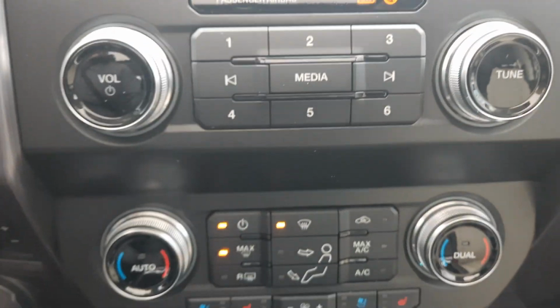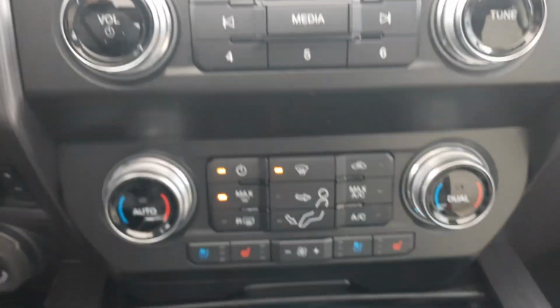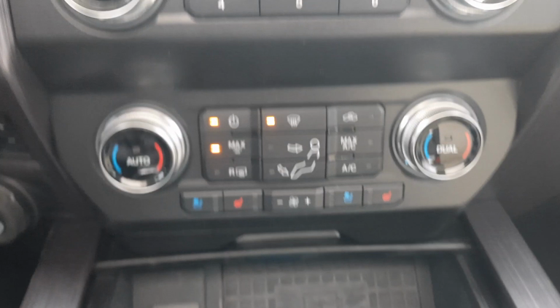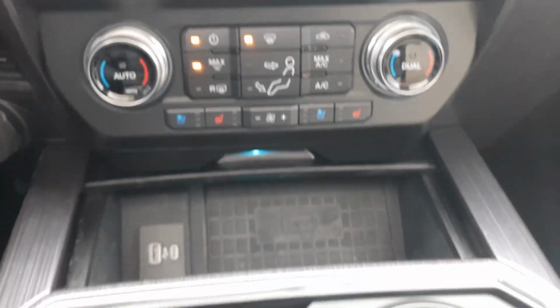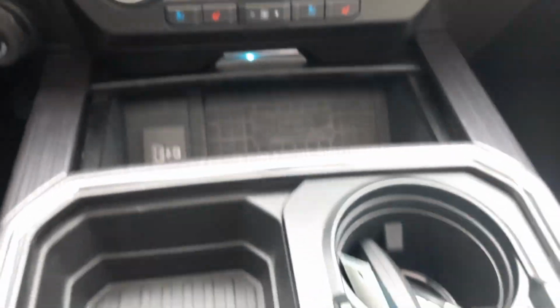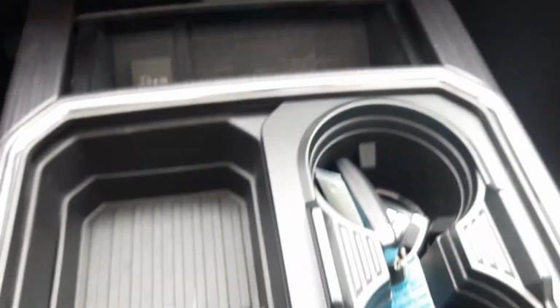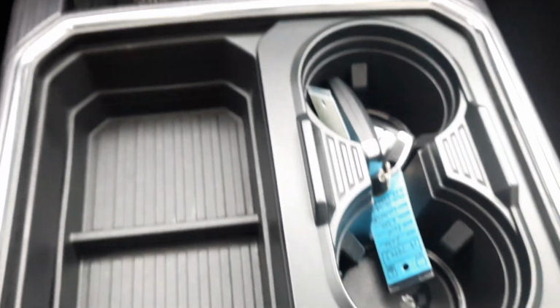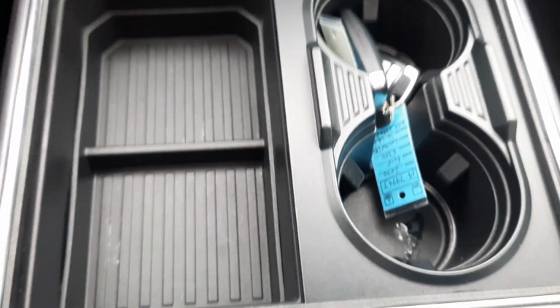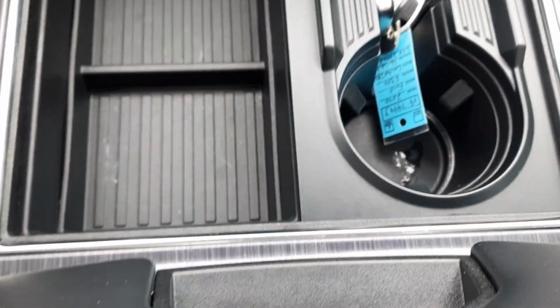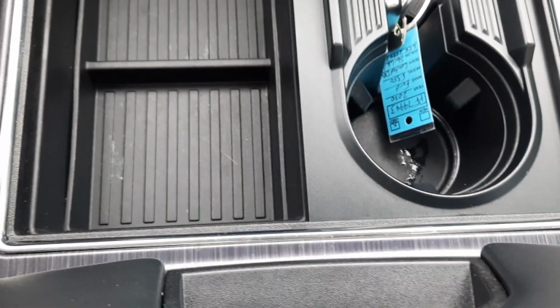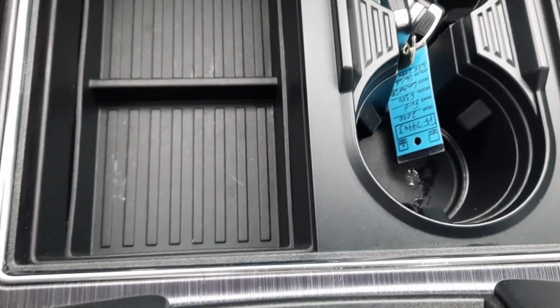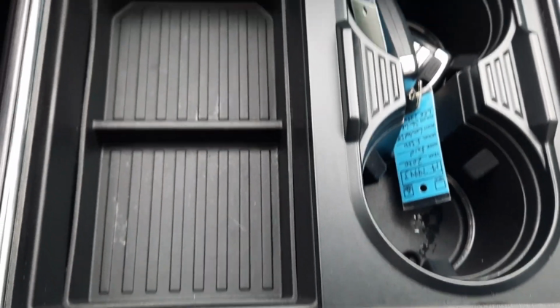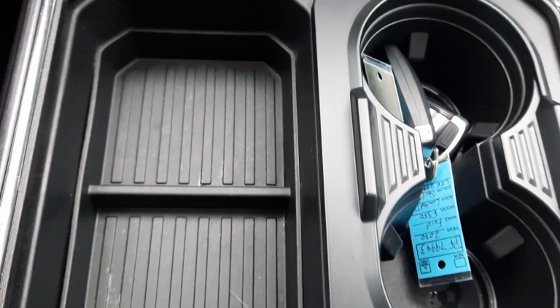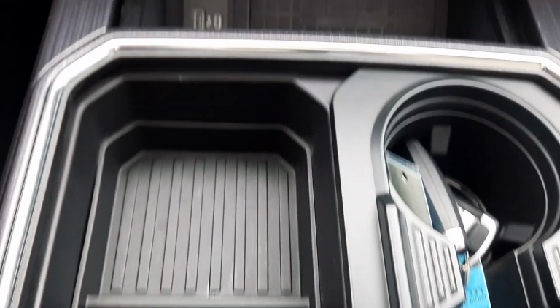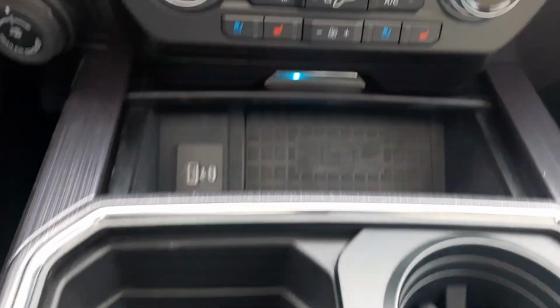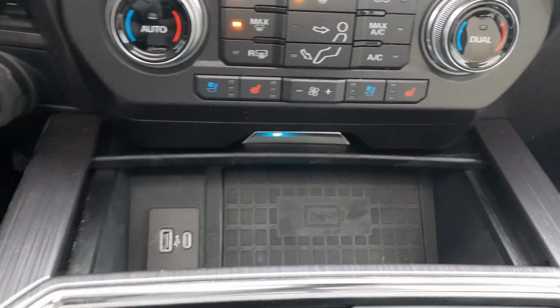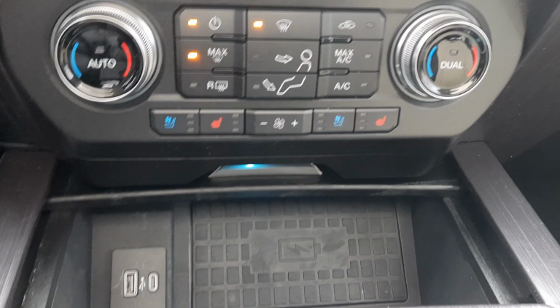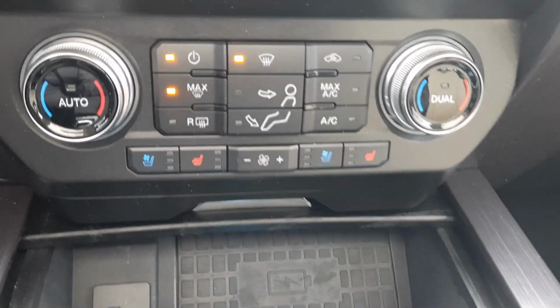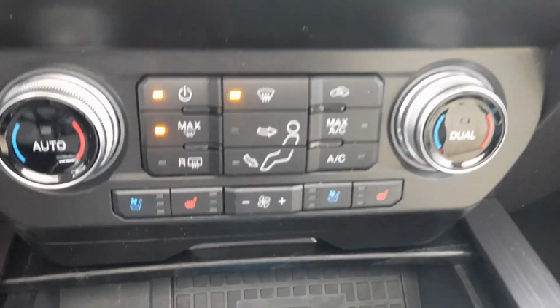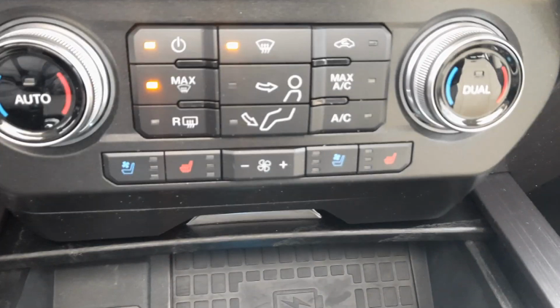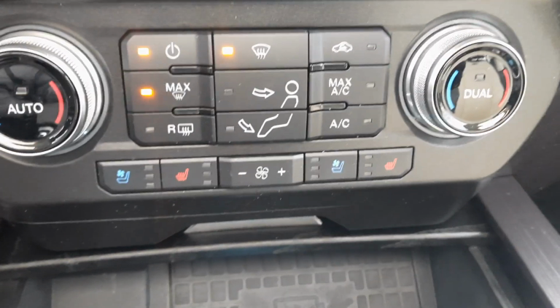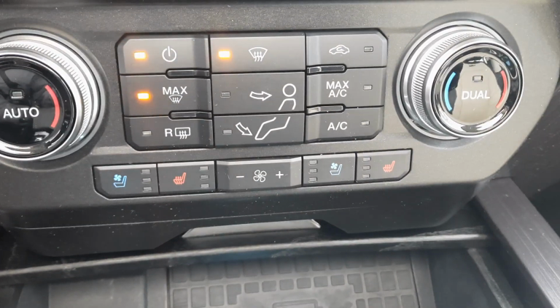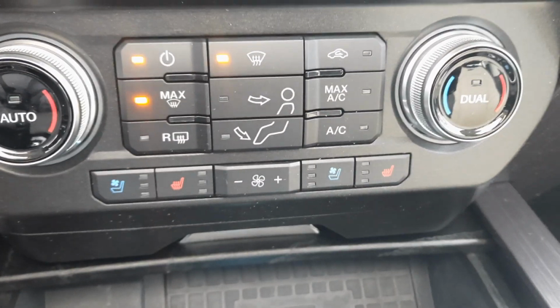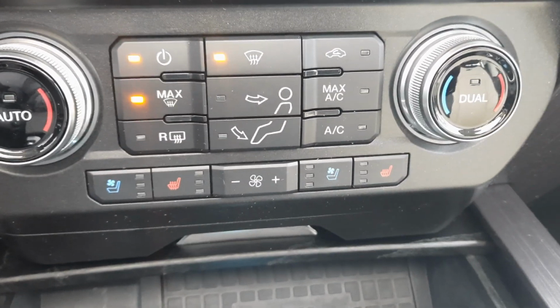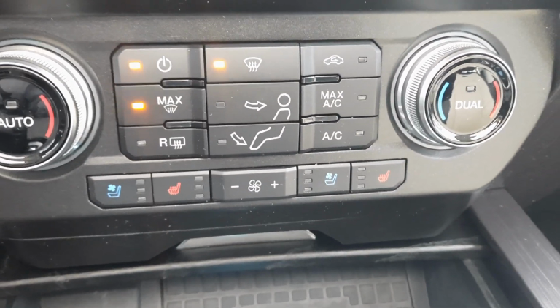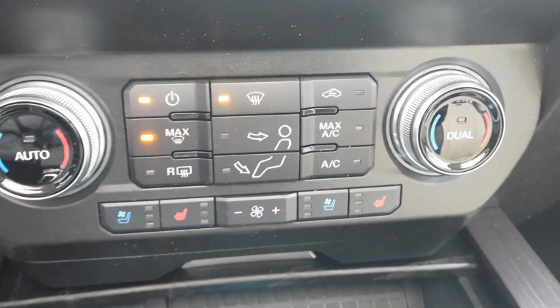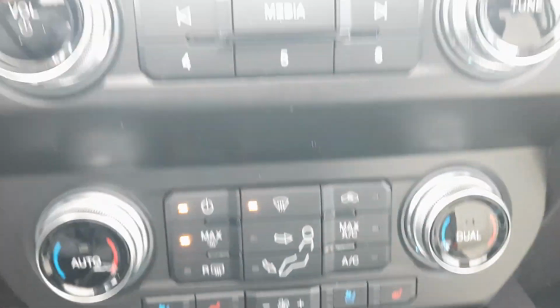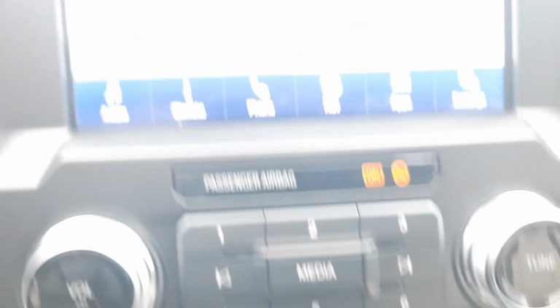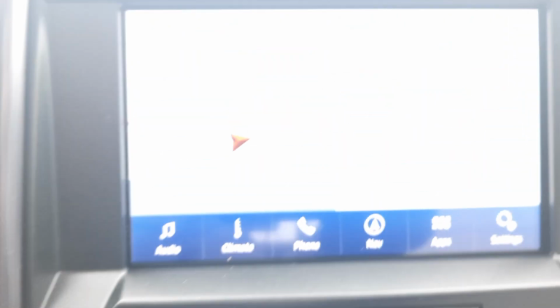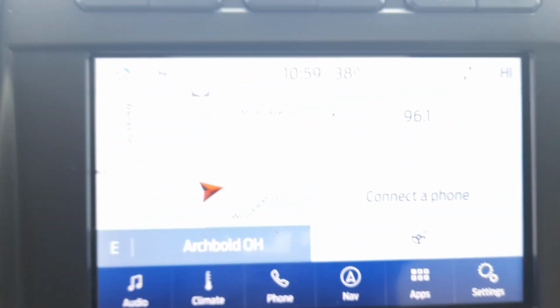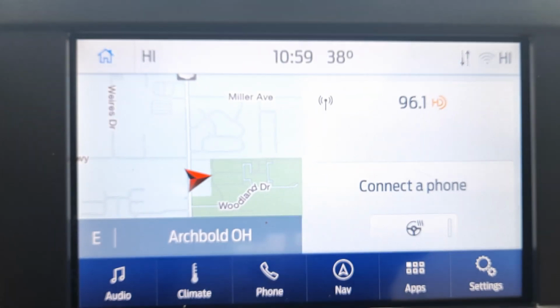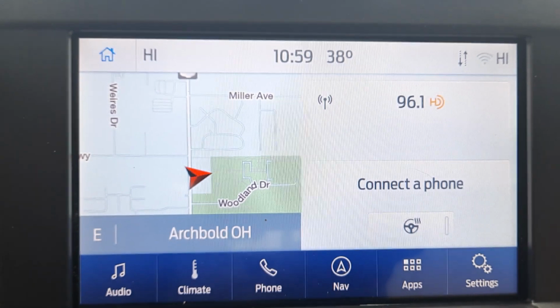Take a look down the center stack. Got heated and cooled front seats, and a heated steering wheel.